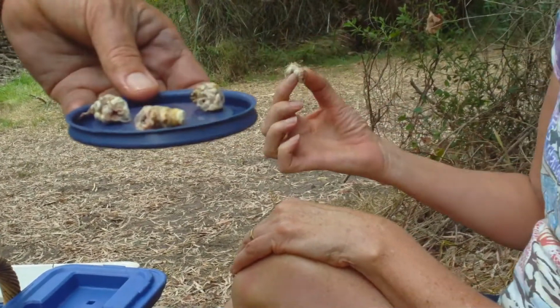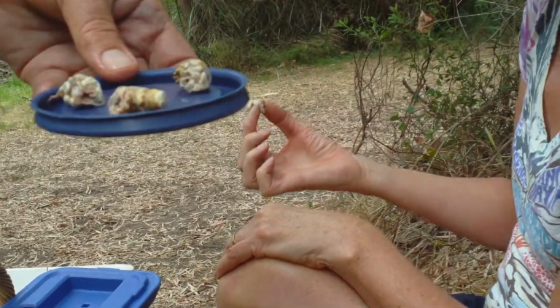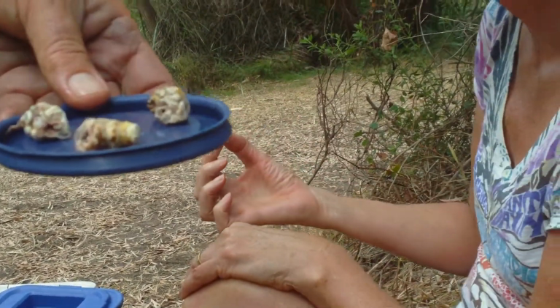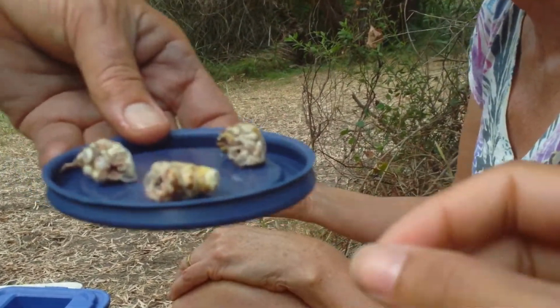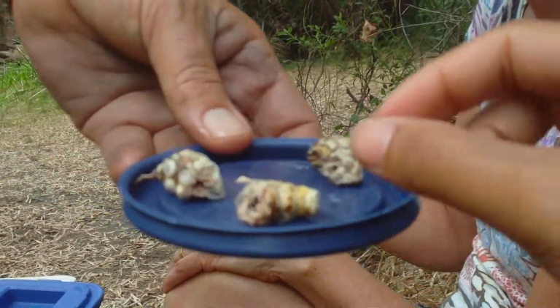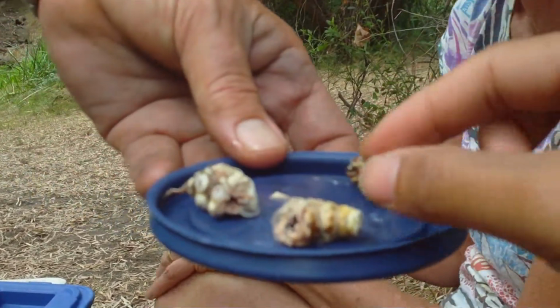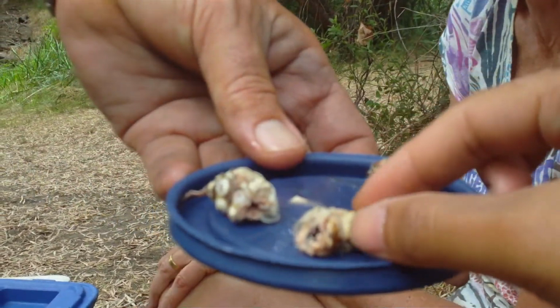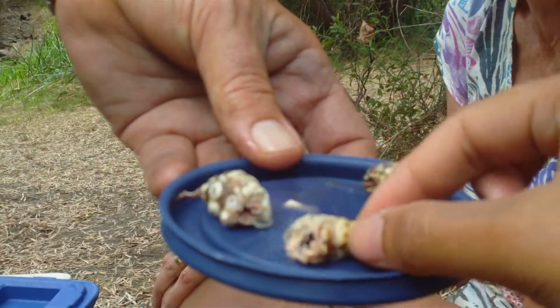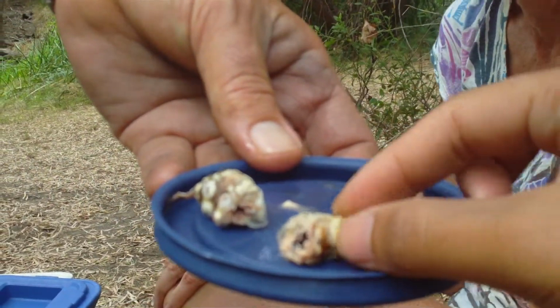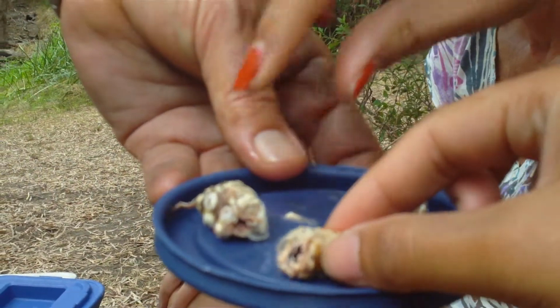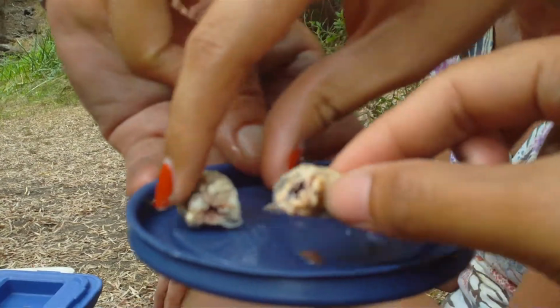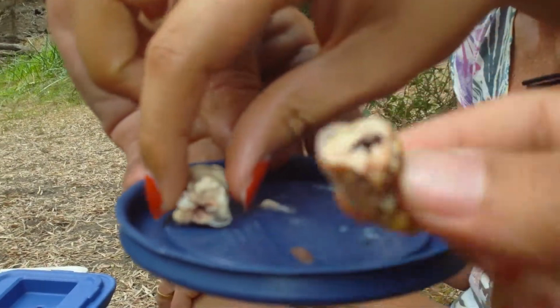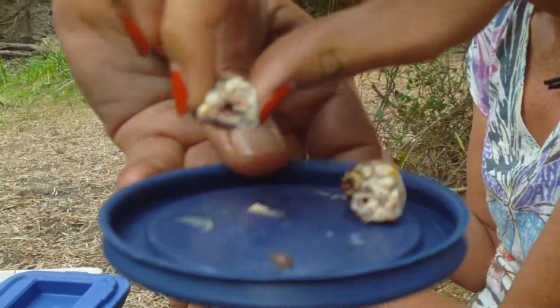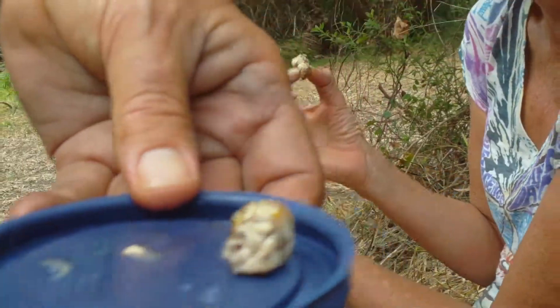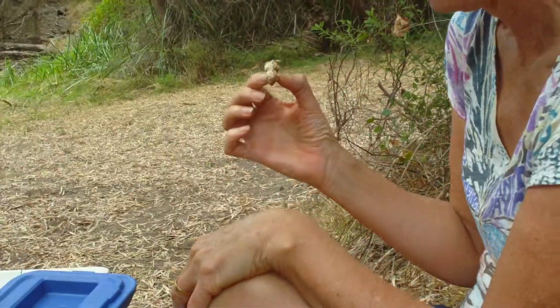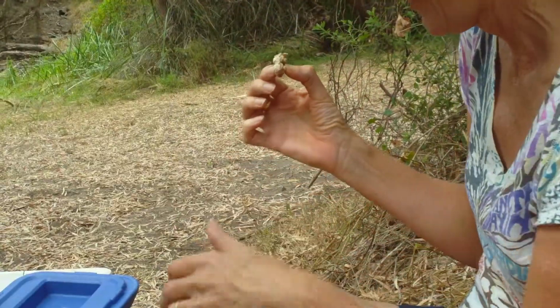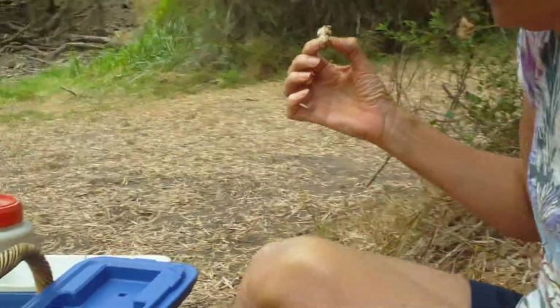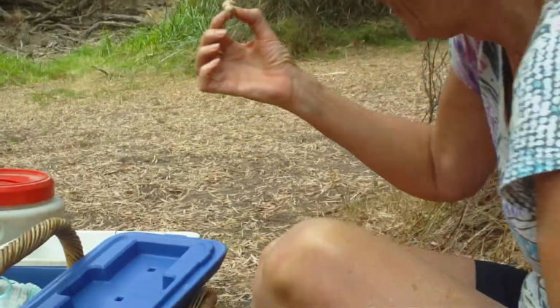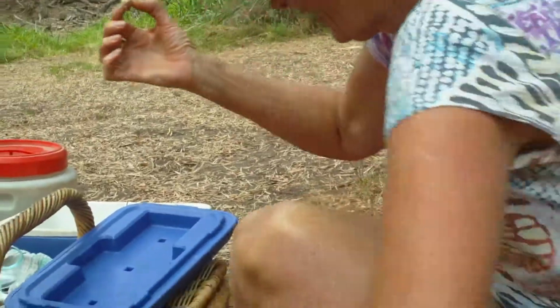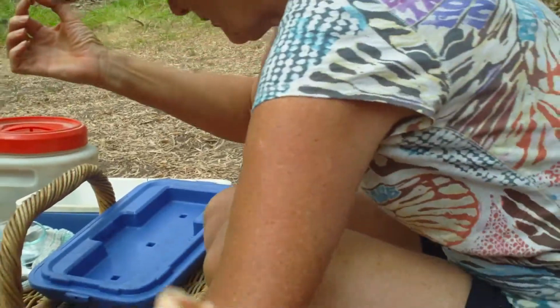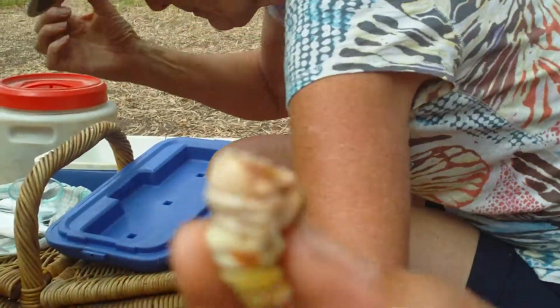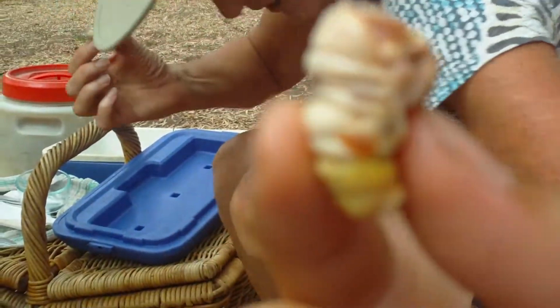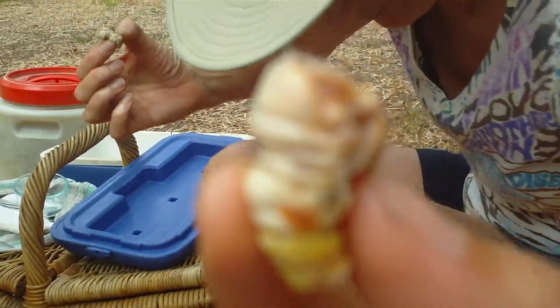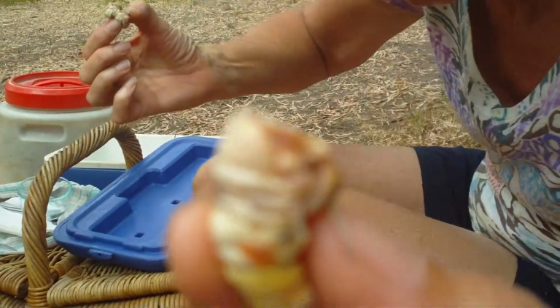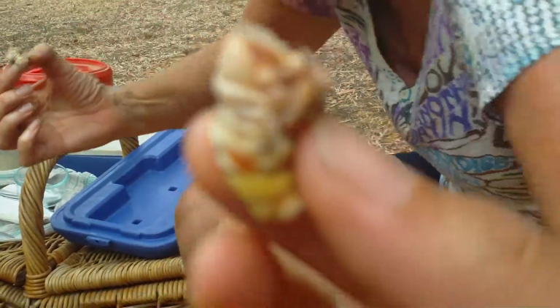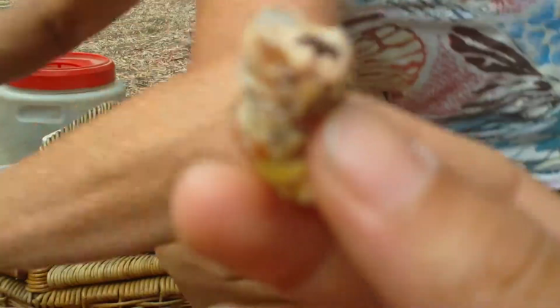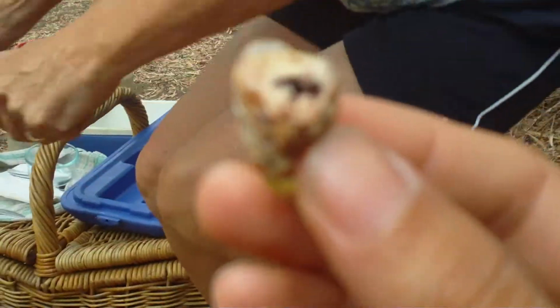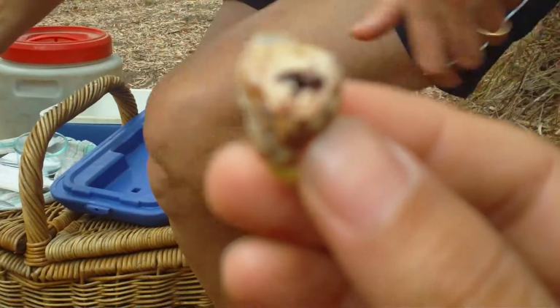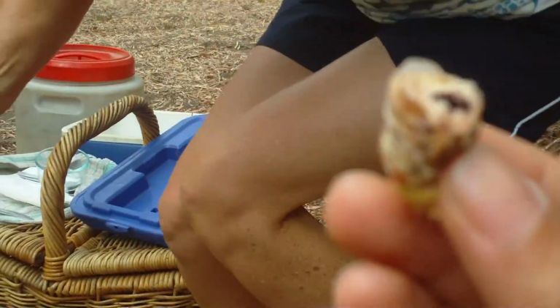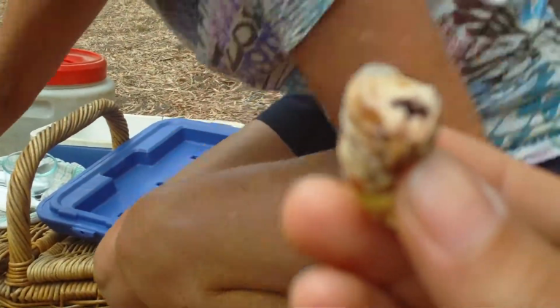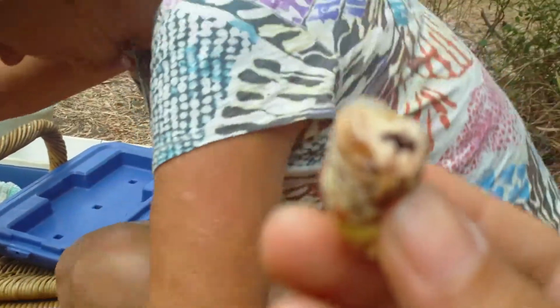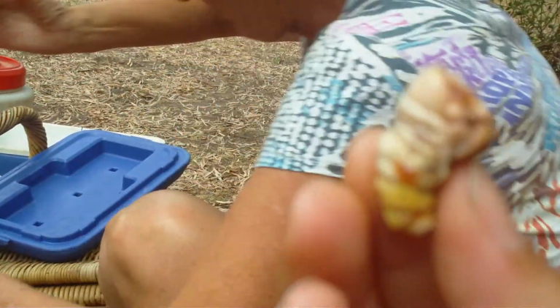Oh, juicy. Soft. It's spongy. I heard it might be four. Don't look at it. Don't look at it. So, what did you do with it? You steamed it?